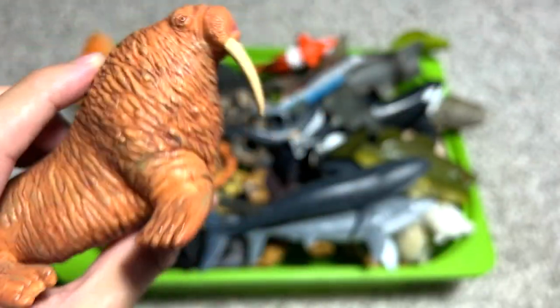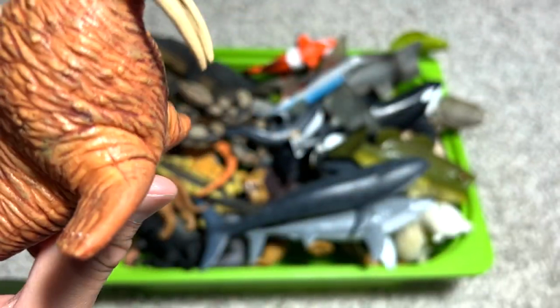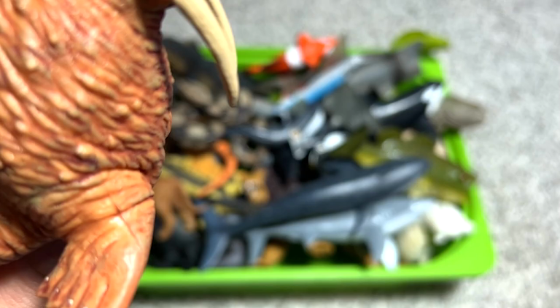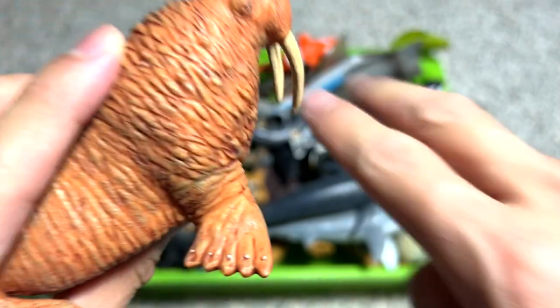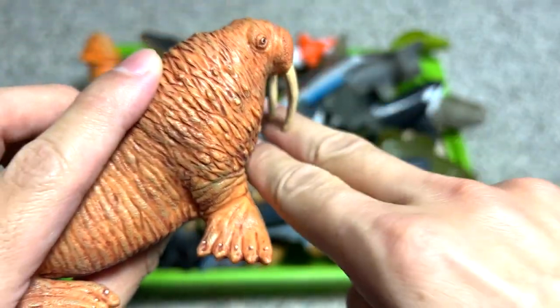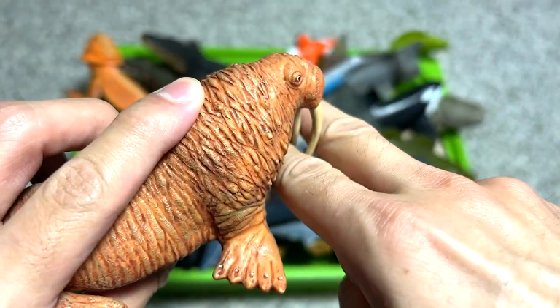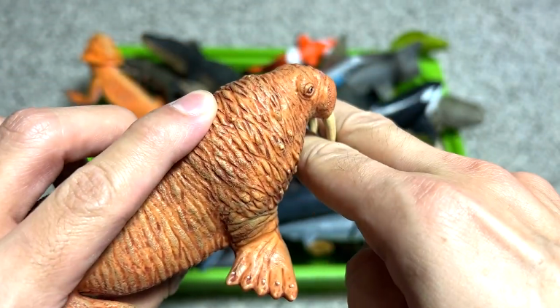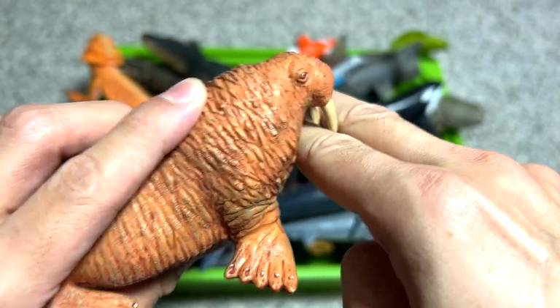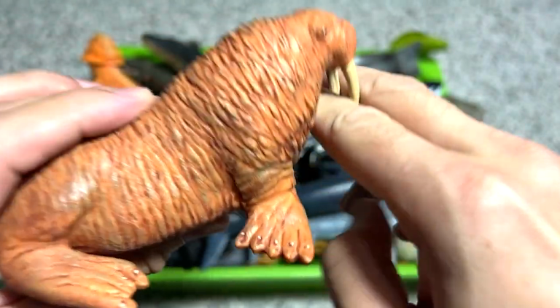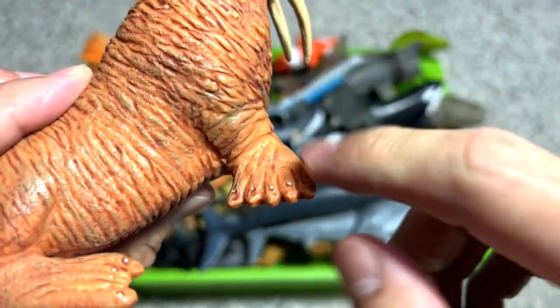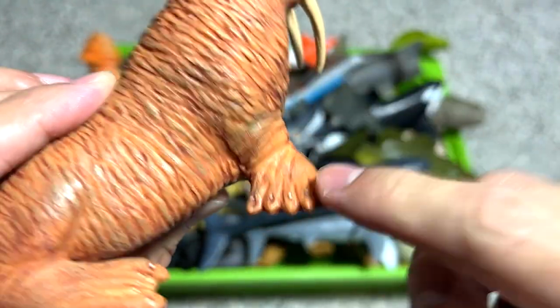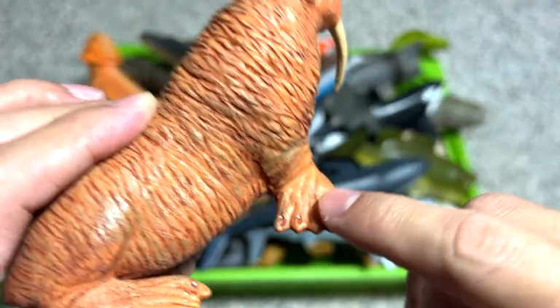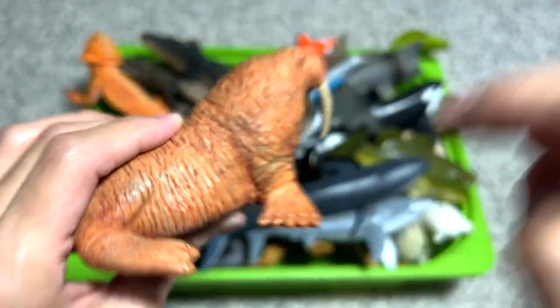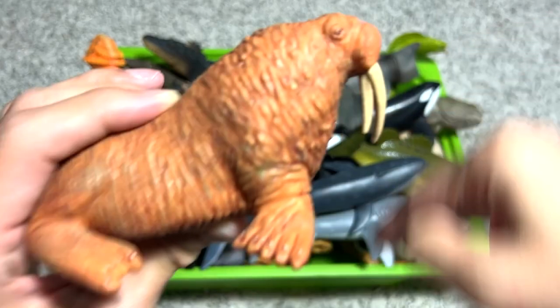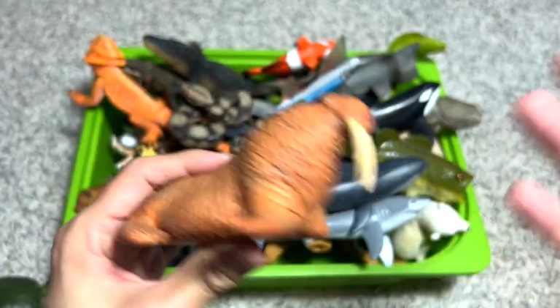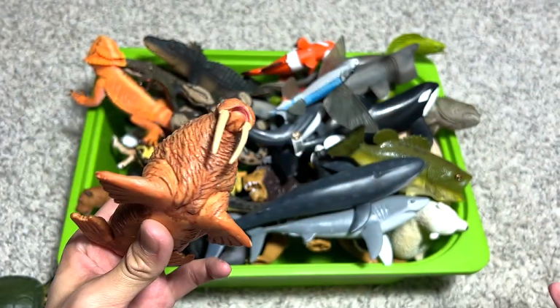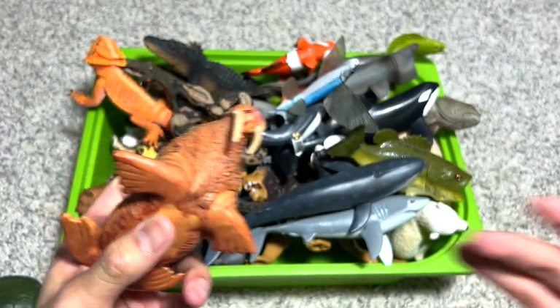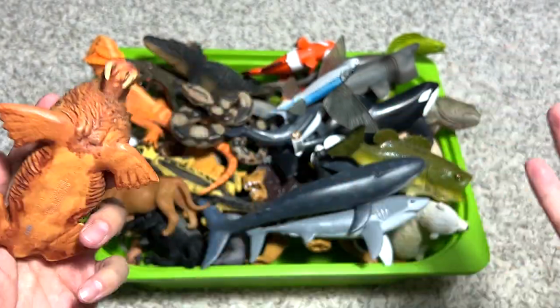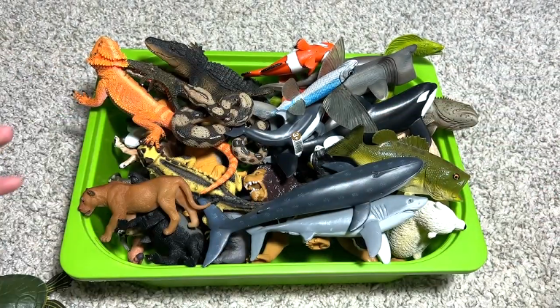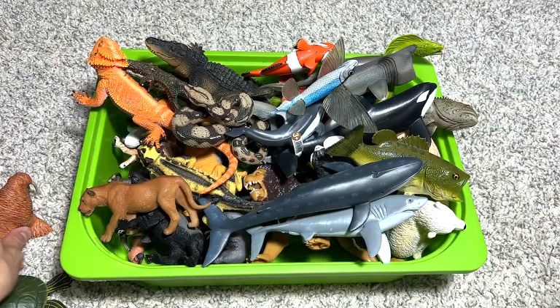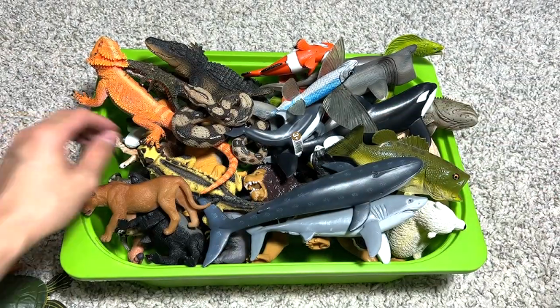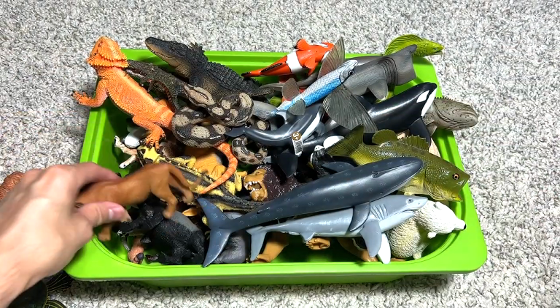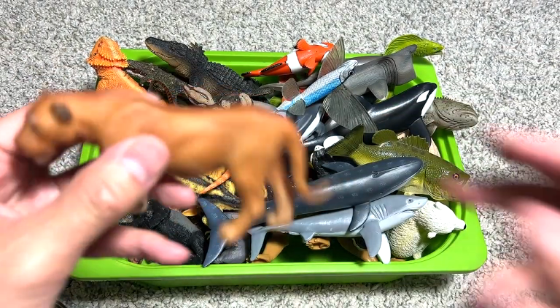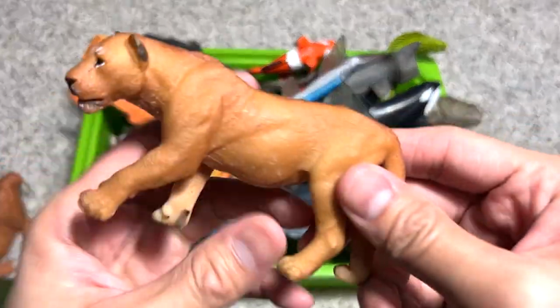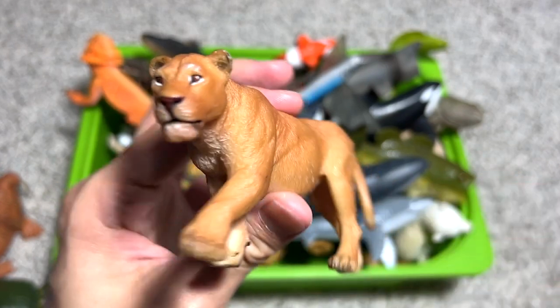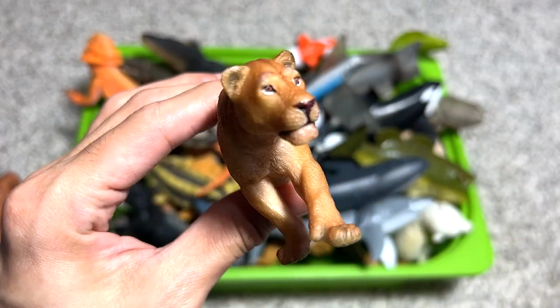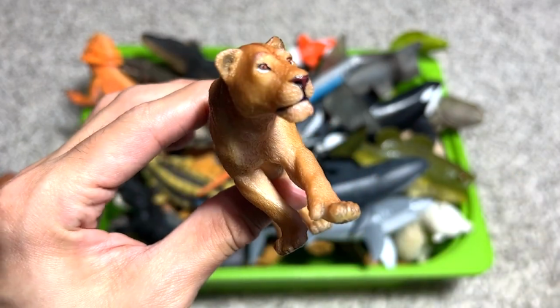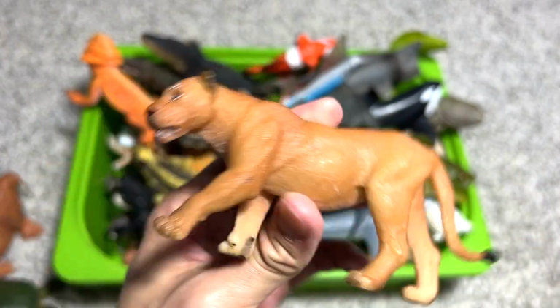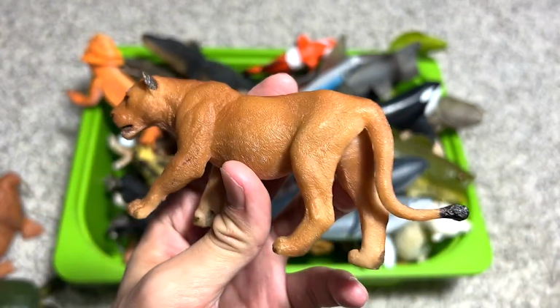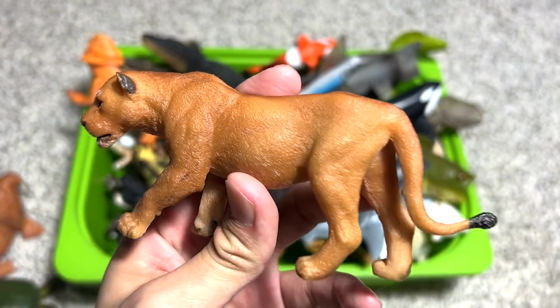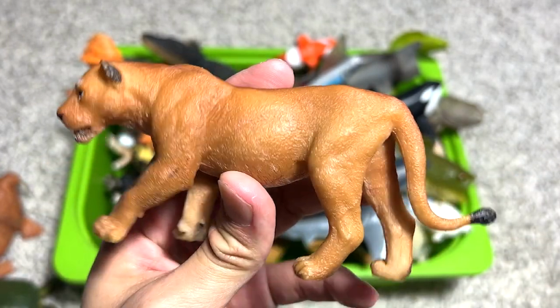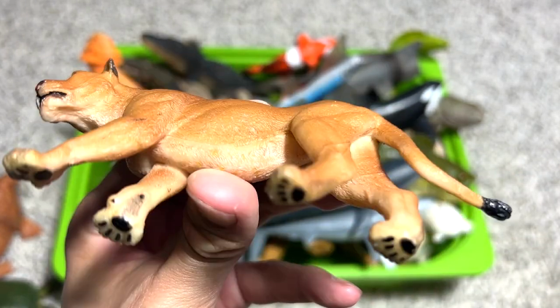Next we have a walrus right over here — a beautiful sea animal. These two huge tusks are used to anchor themselves into the ocean sea floor while they use their flippers to dig for scallops and other food.